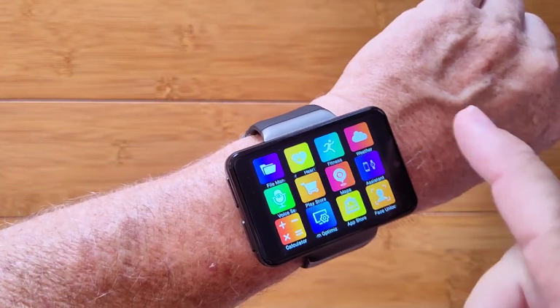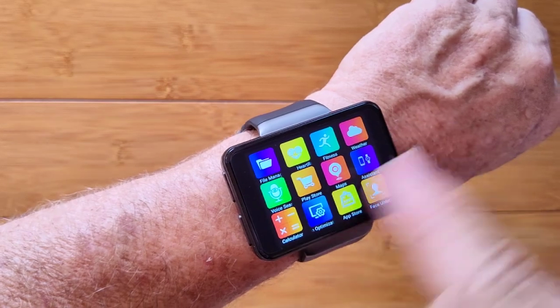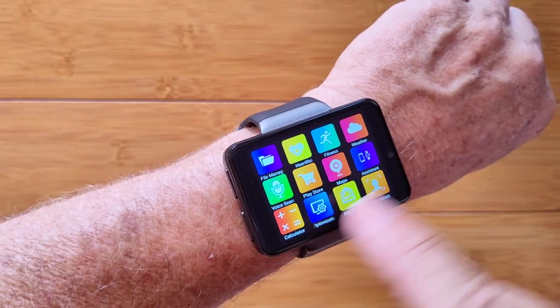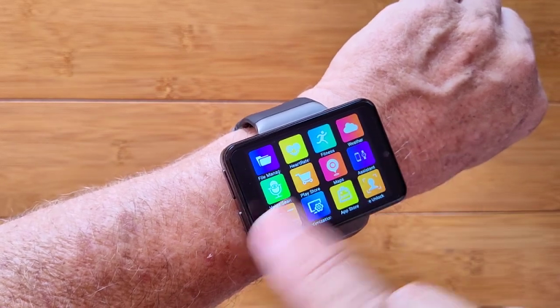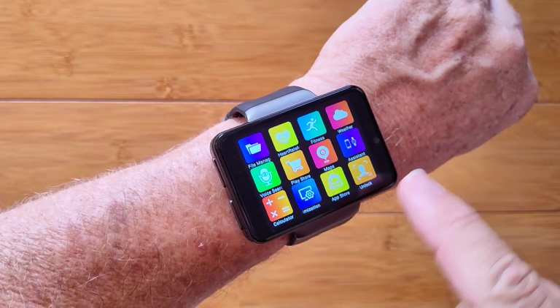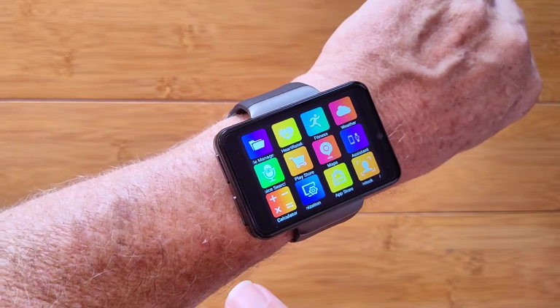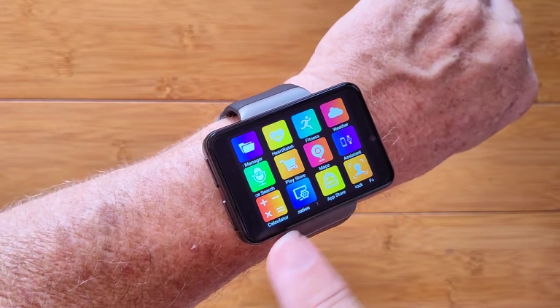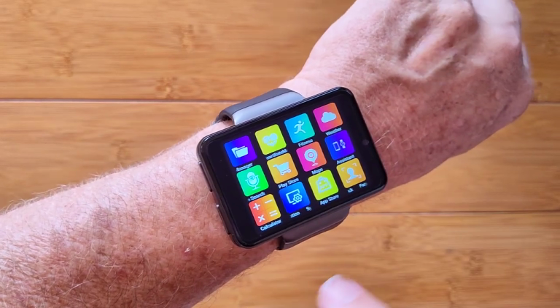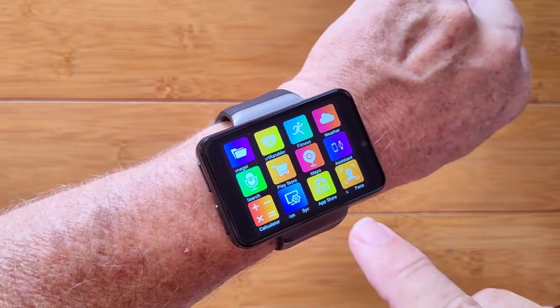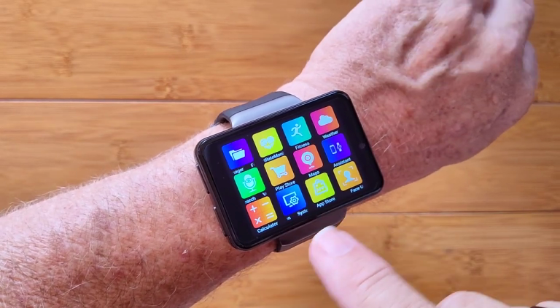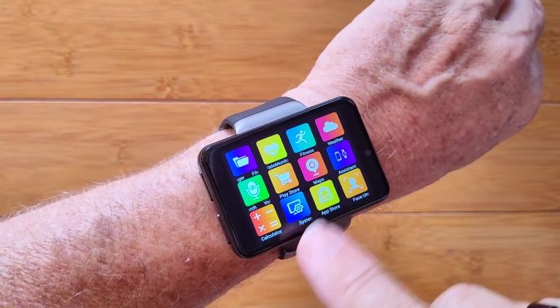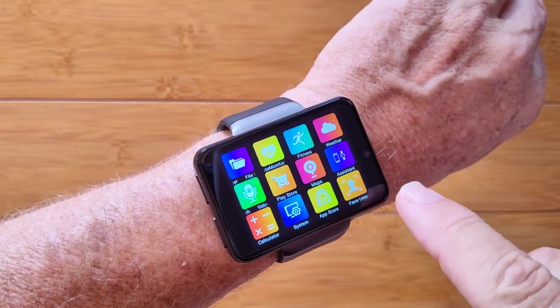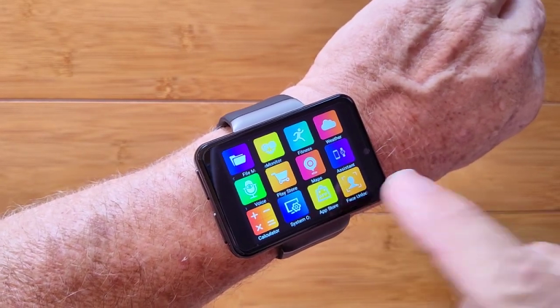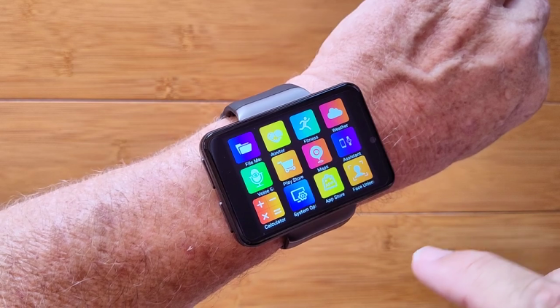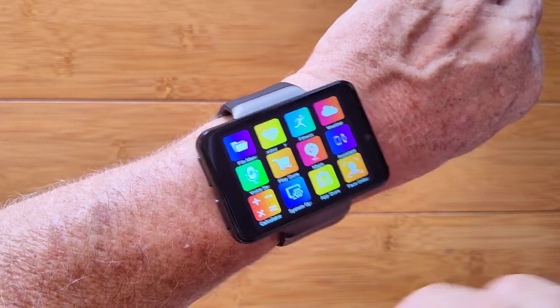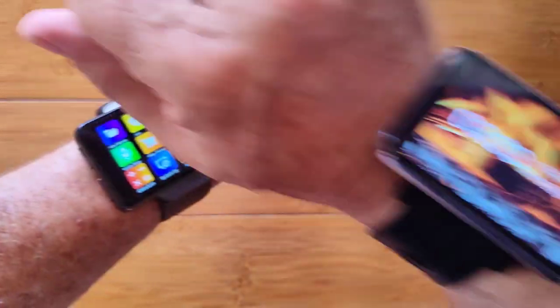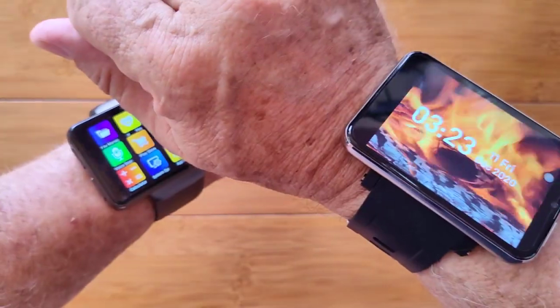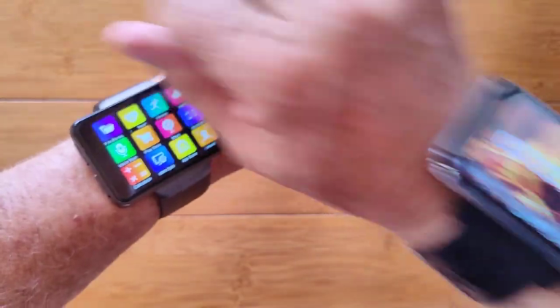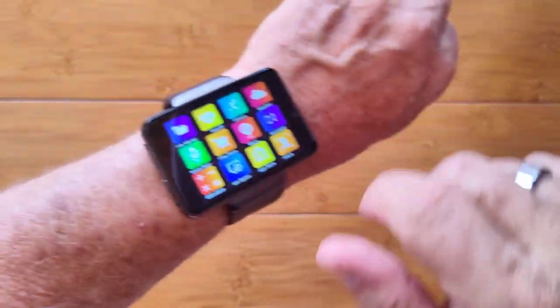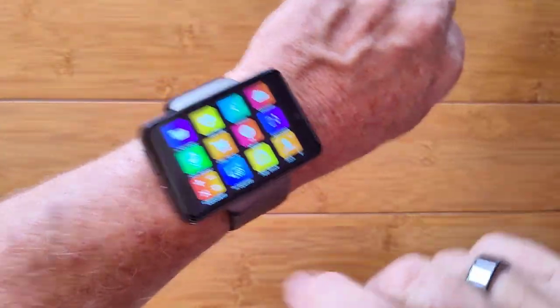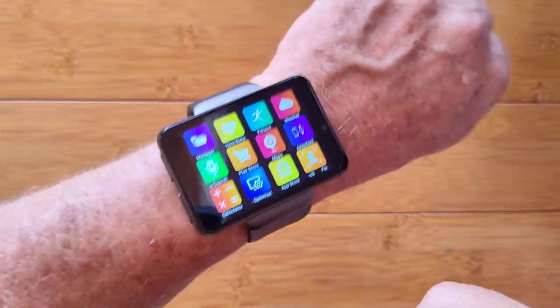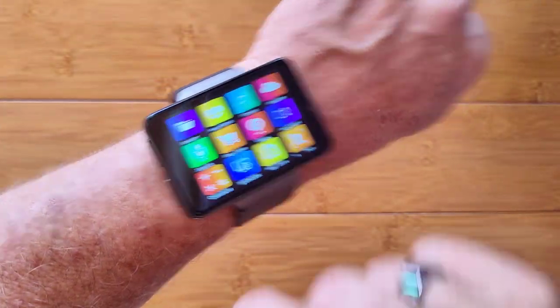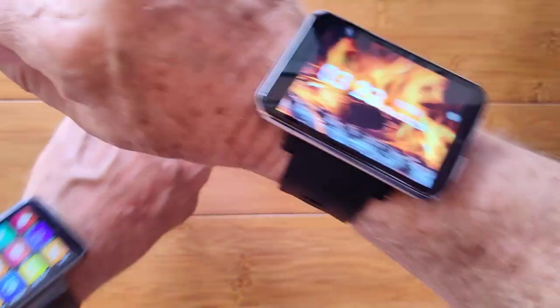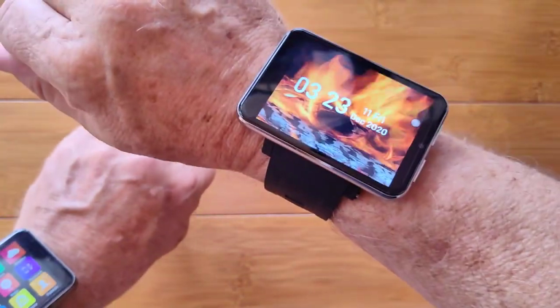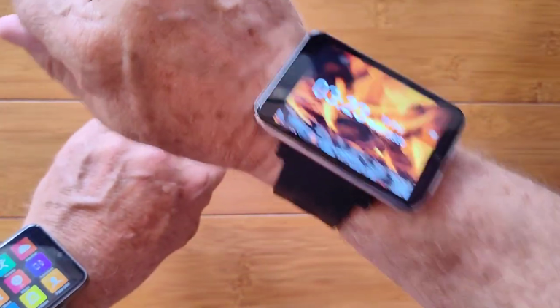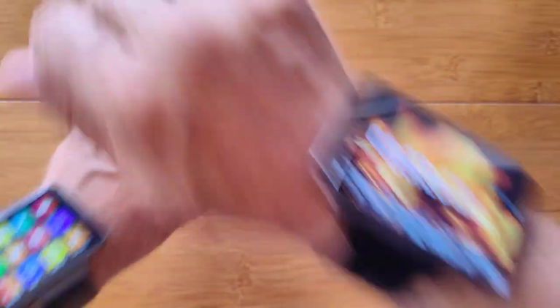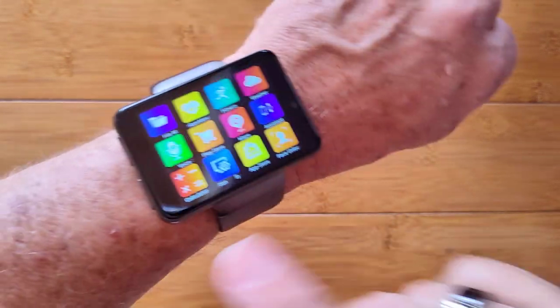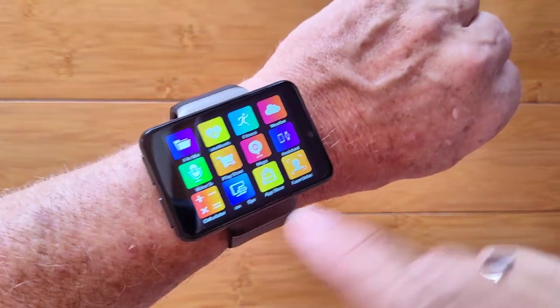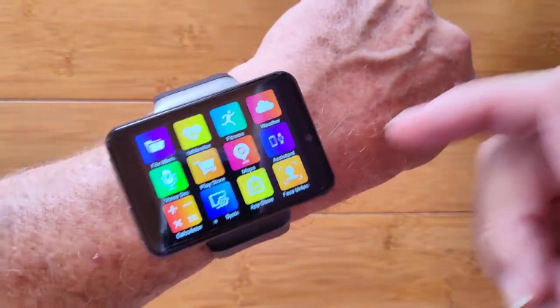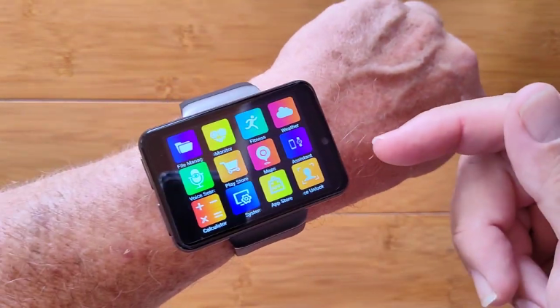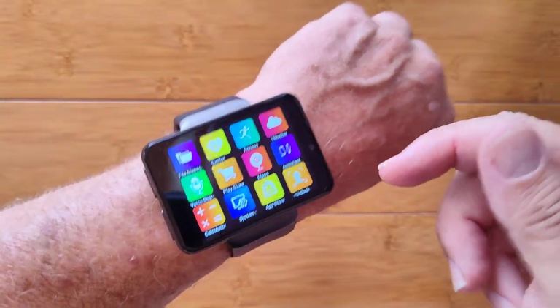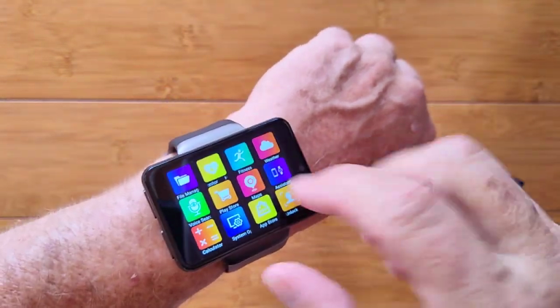You've got a few other good things going on: voice recorder, file management, calculators, and face unlock is available, of course, on both of them. This is pretty much a mirror image of the original, only smaller and with the addition of a camera.